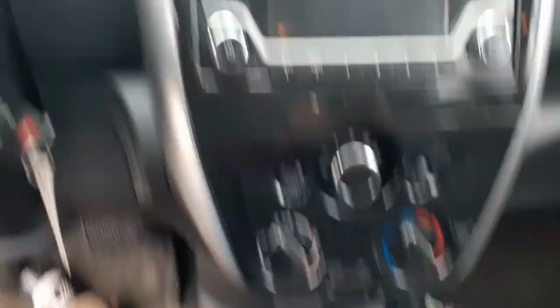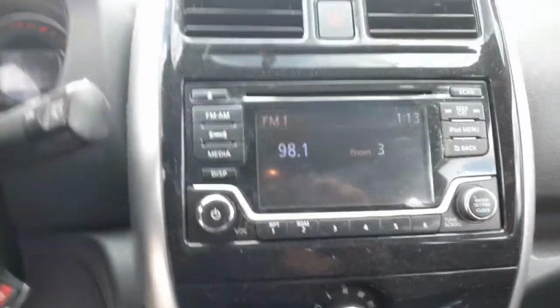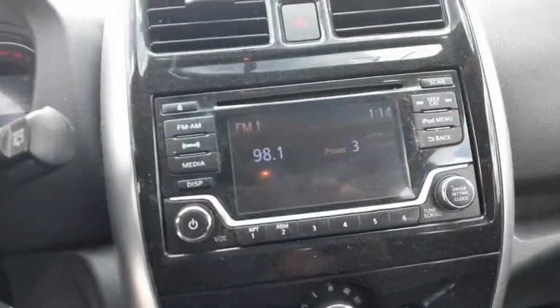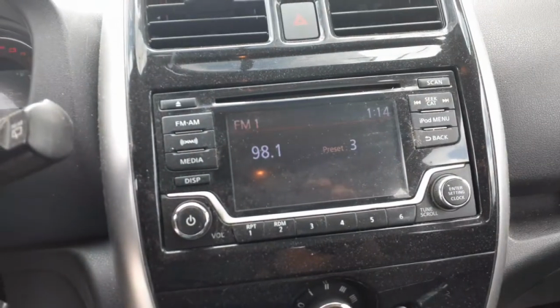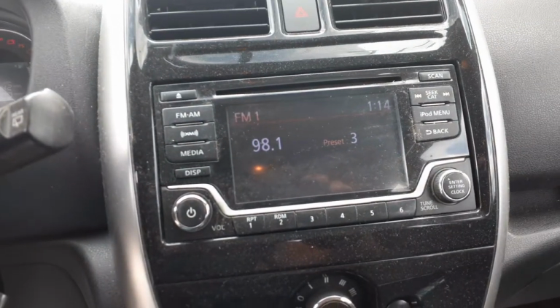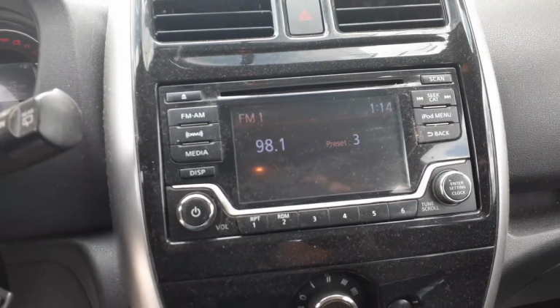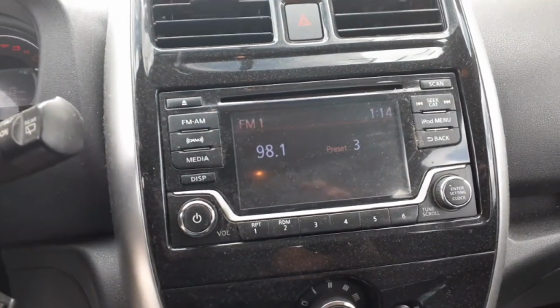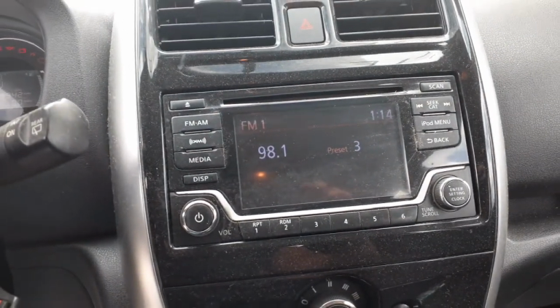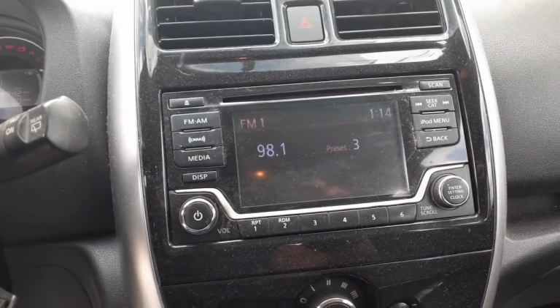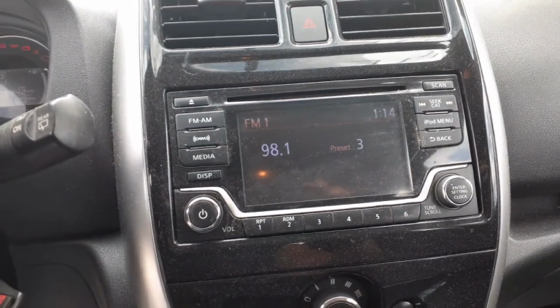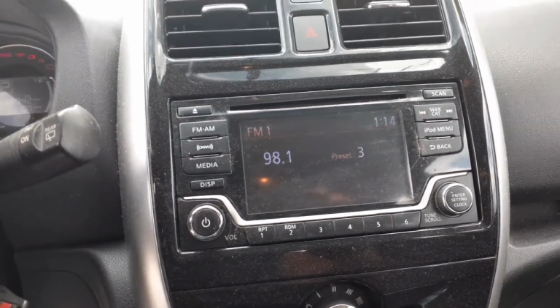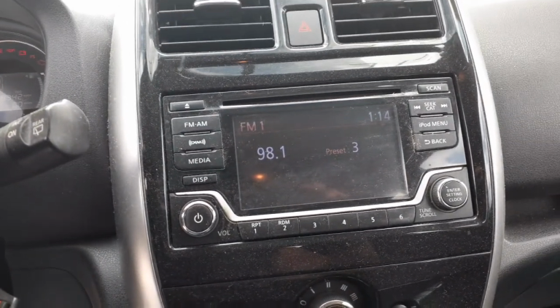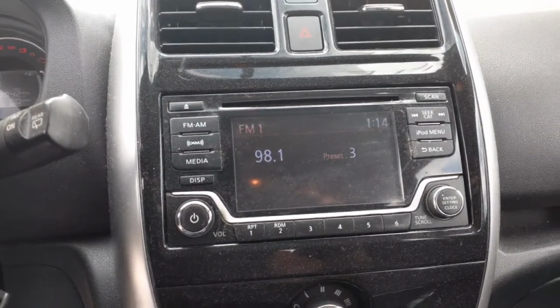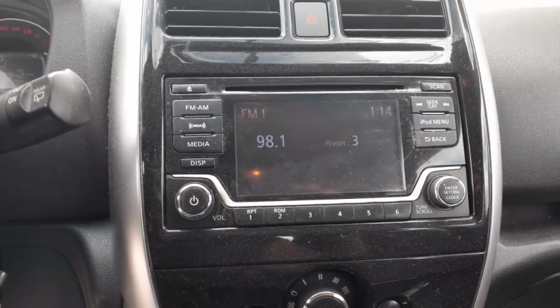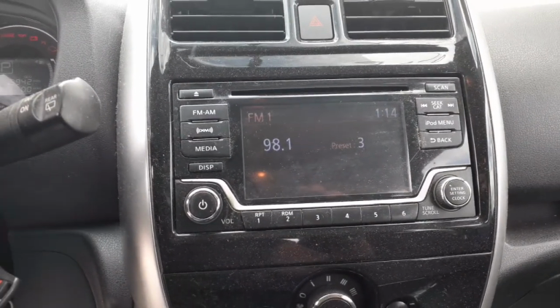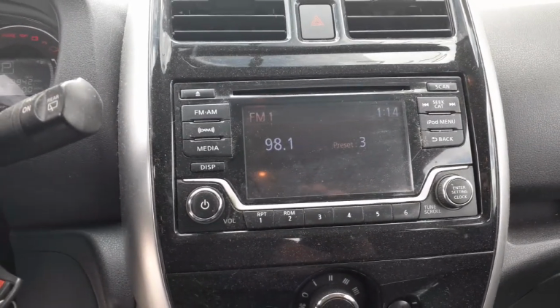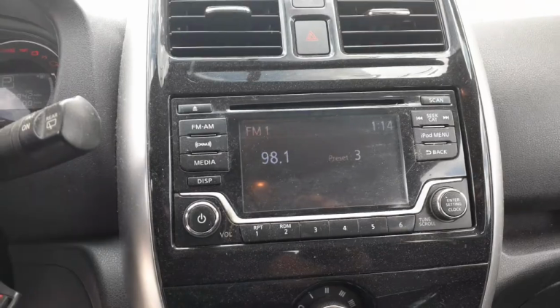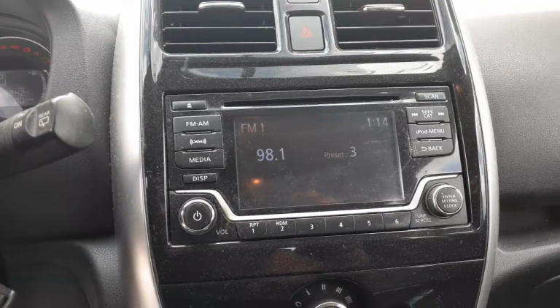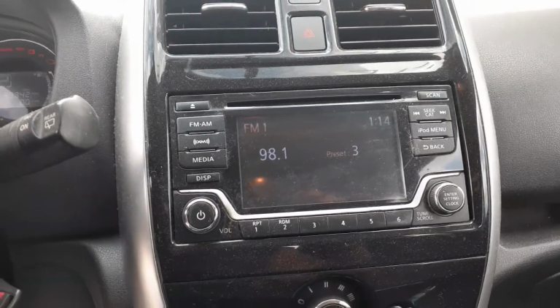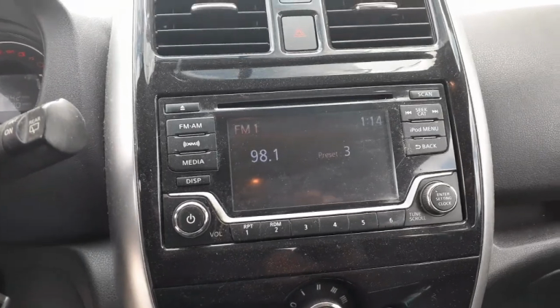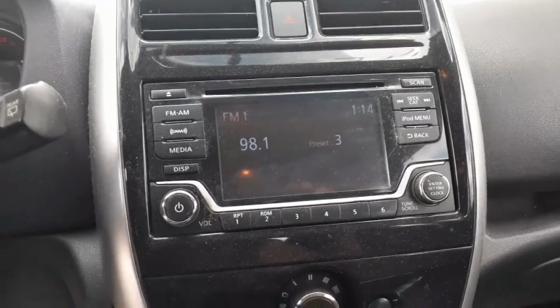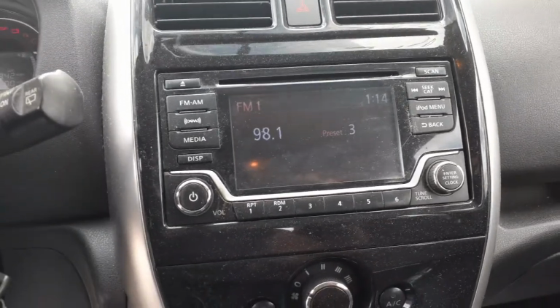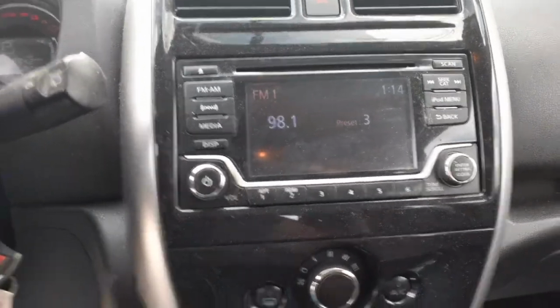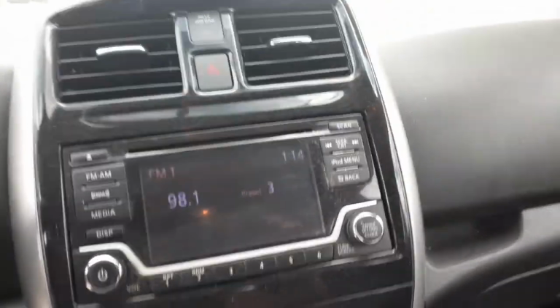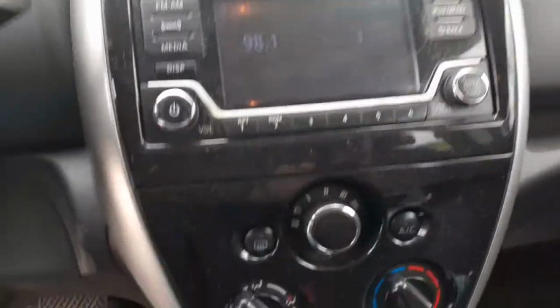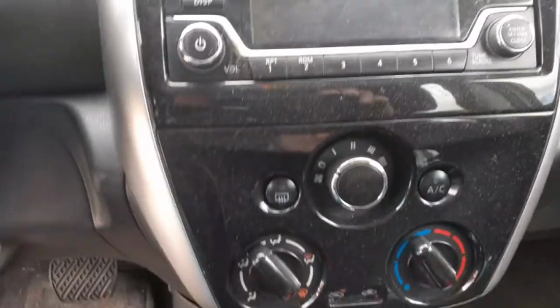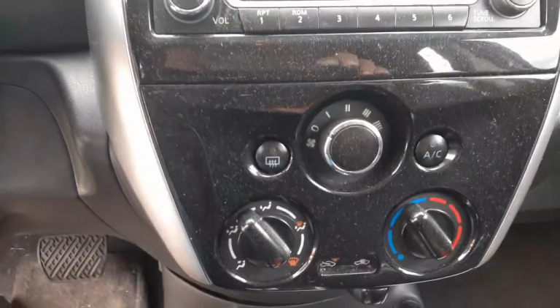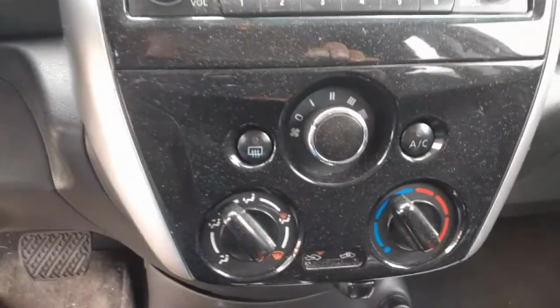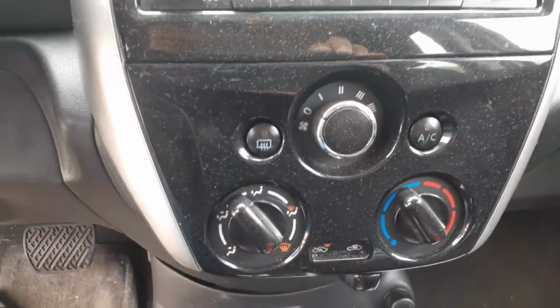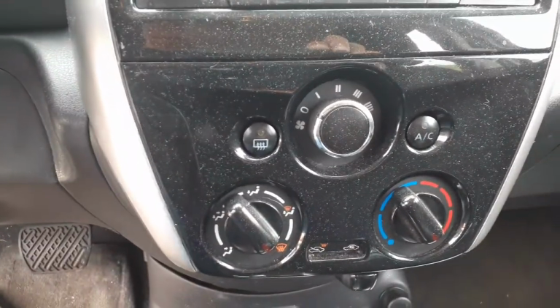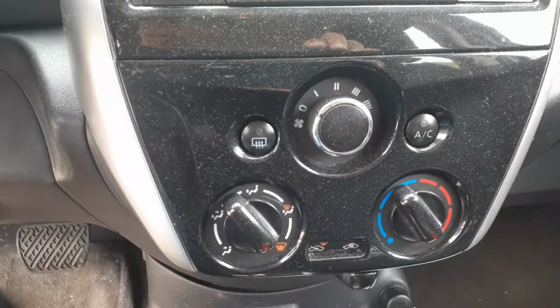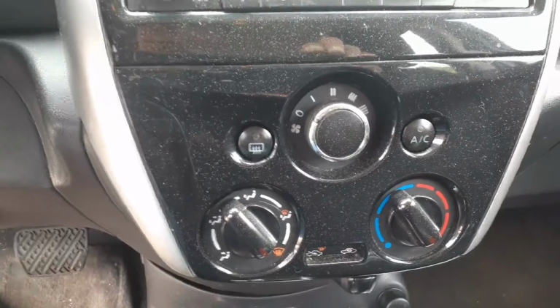All right, there's your radio — AM, FM, CD, XM. It's got iPod connection. Works fine, tested. Manual heater controls, good shape.